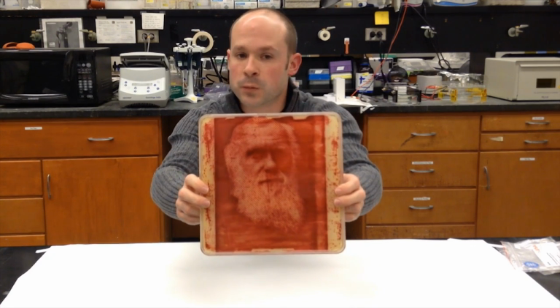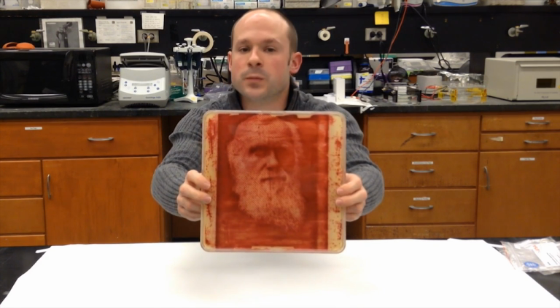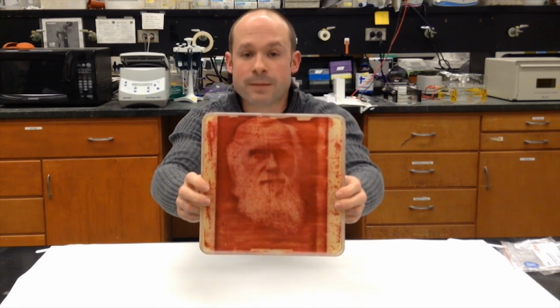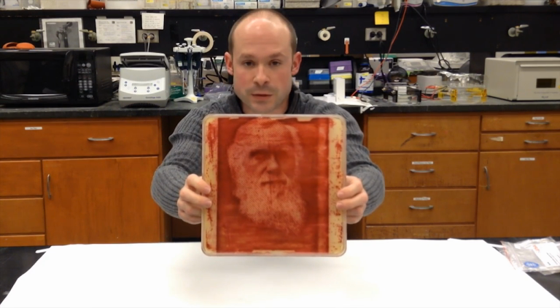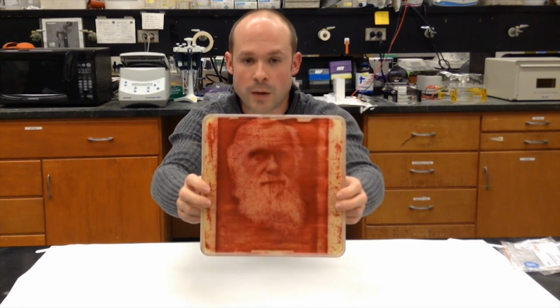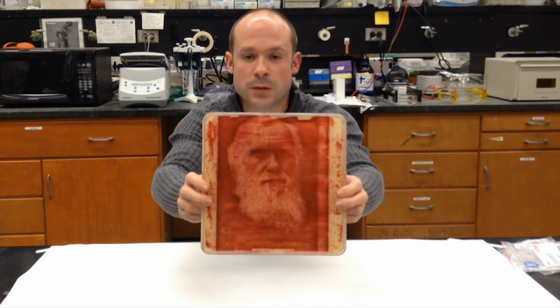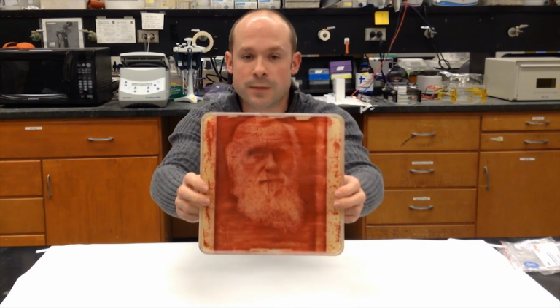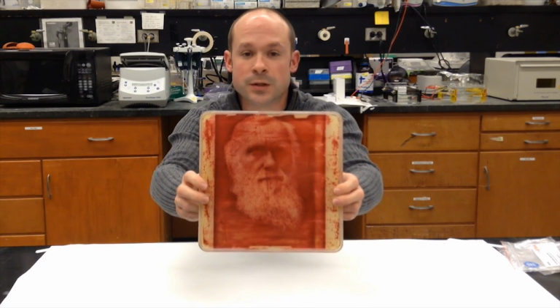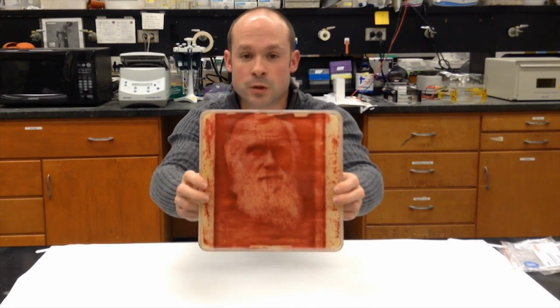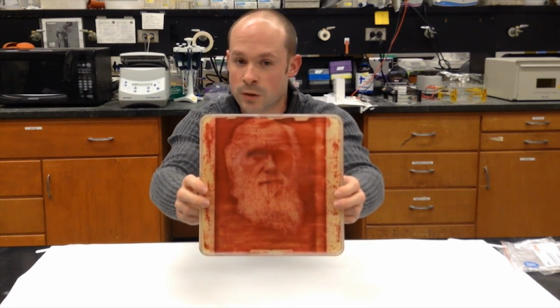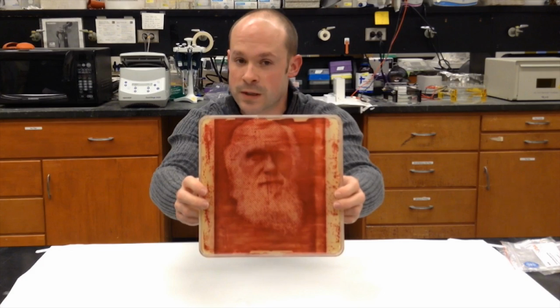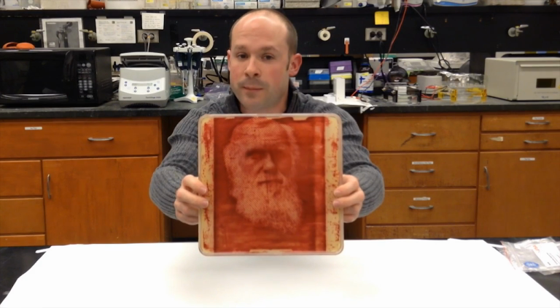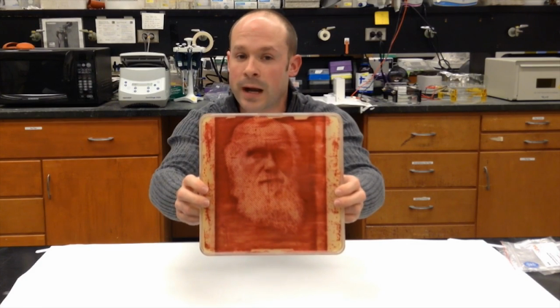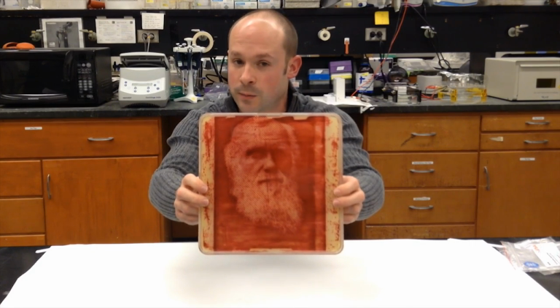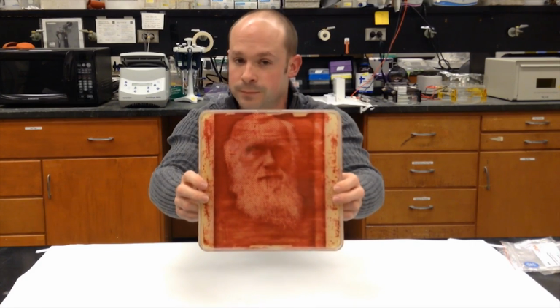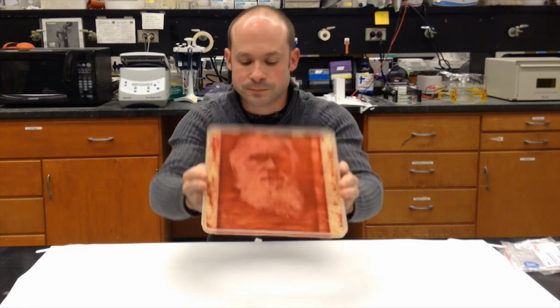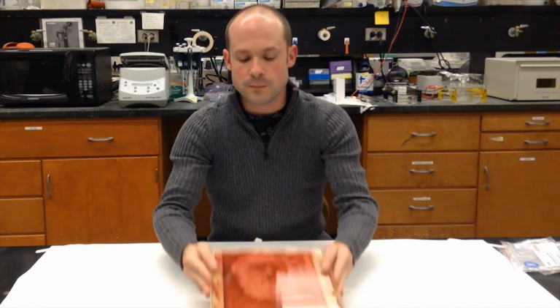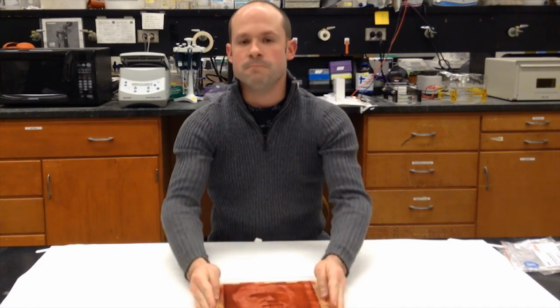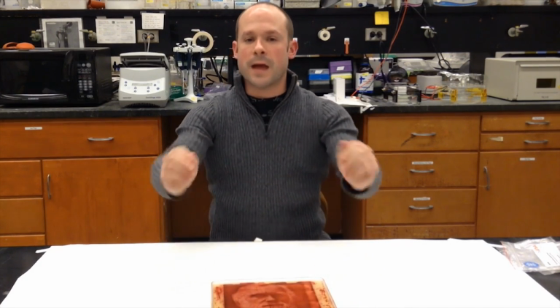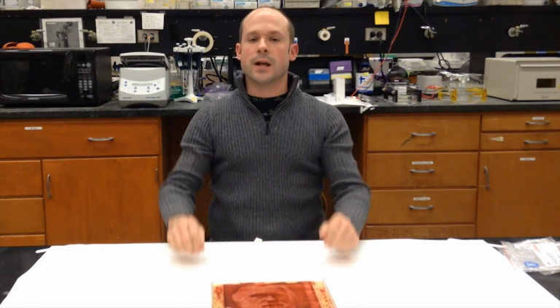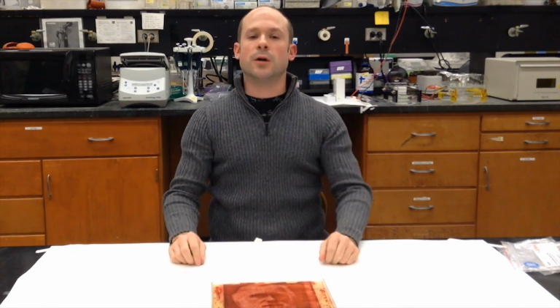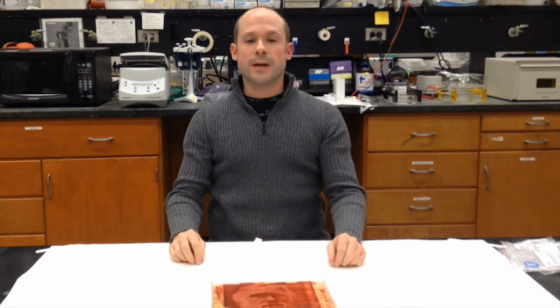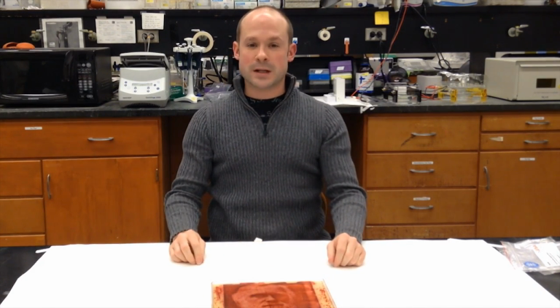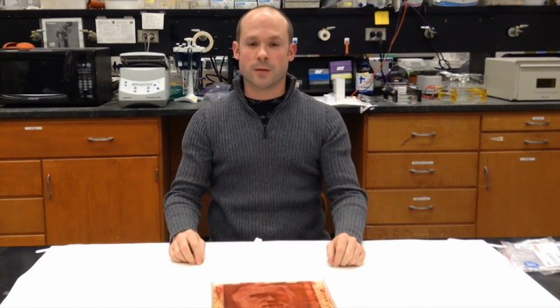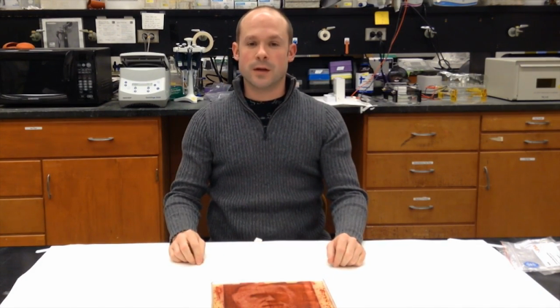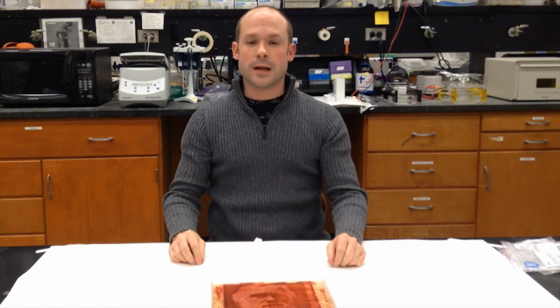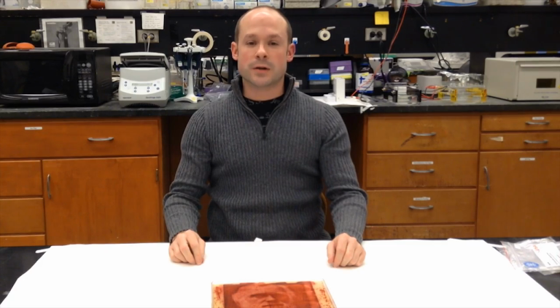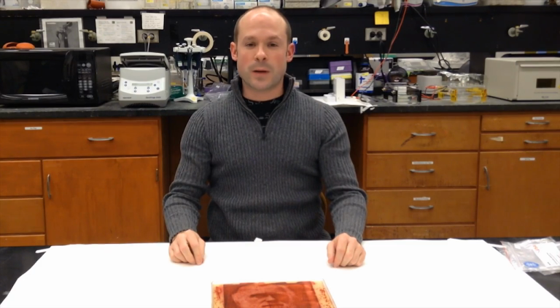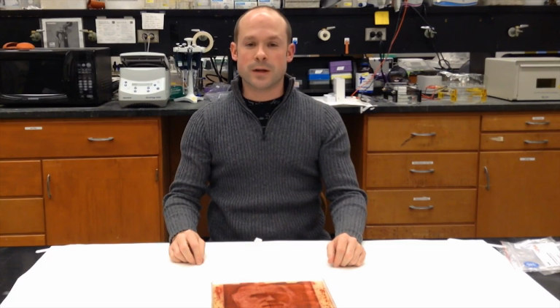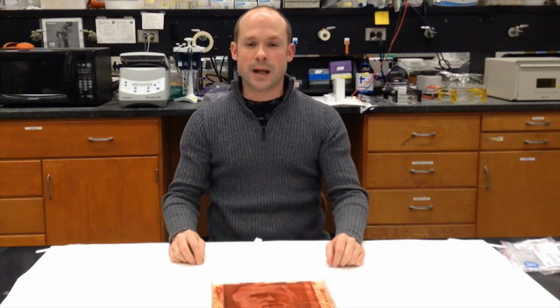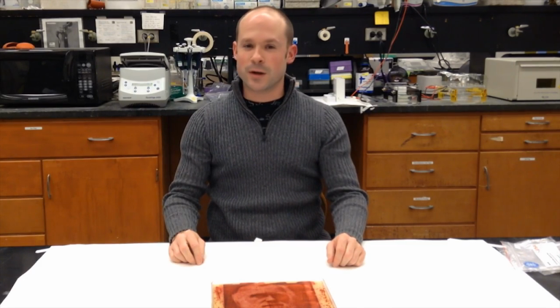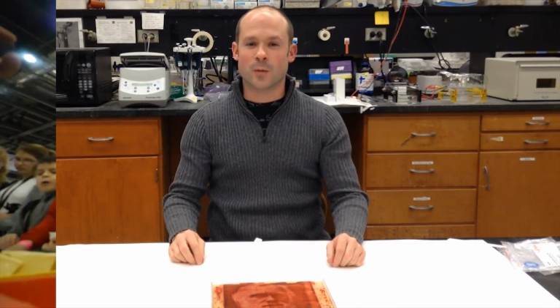This plate was made seven months ago, and as you can see, it still looks just as good as it did the day I pulled it out of the incubator. And that, in a nutshell, is bacteriography. Now you know how I start with bacteria and turn it into artwork.